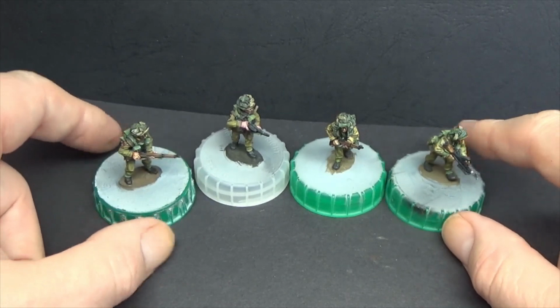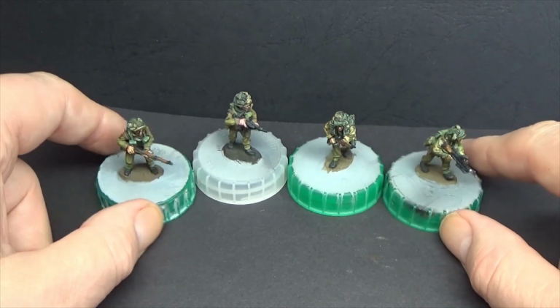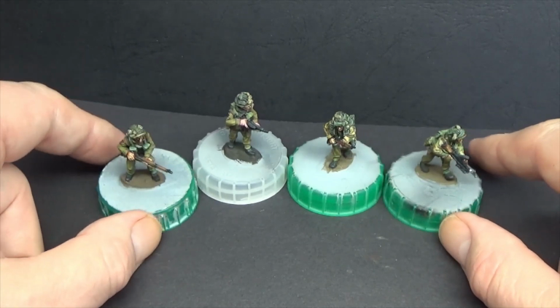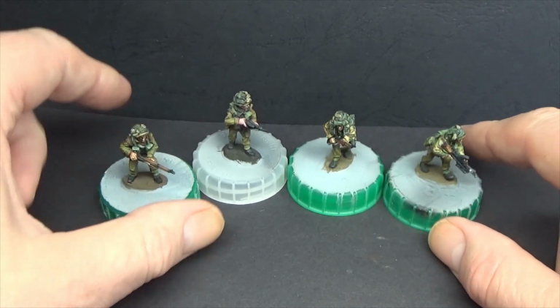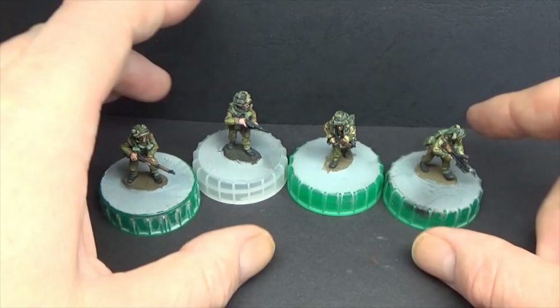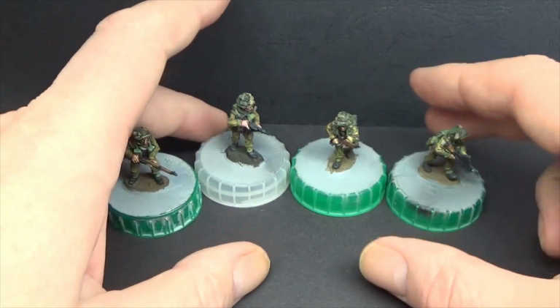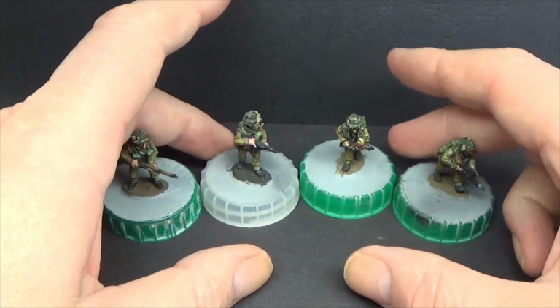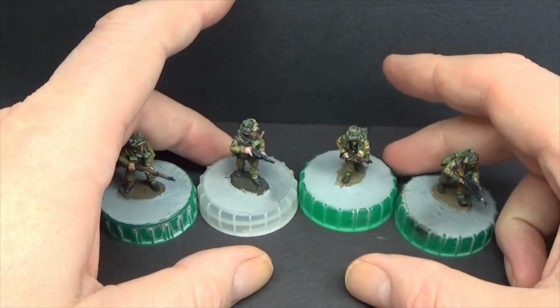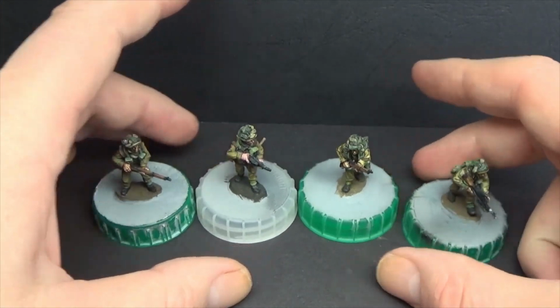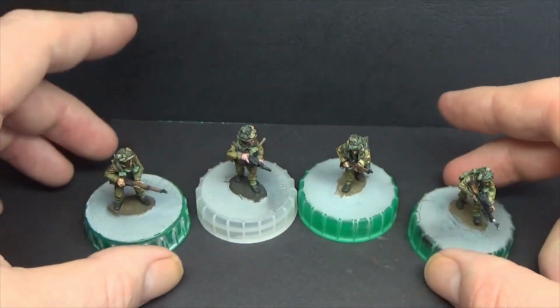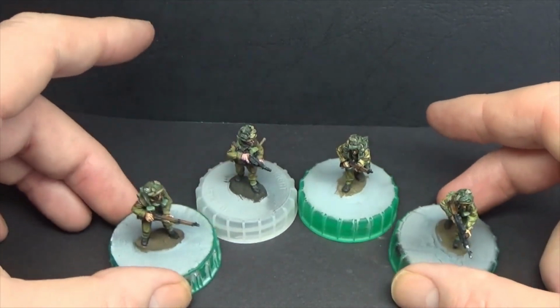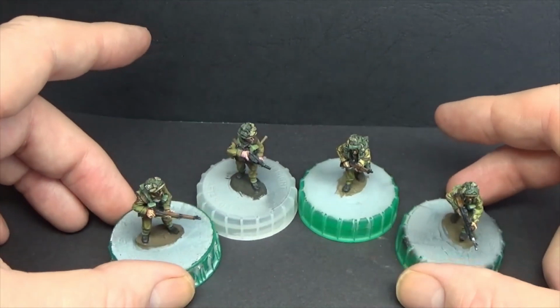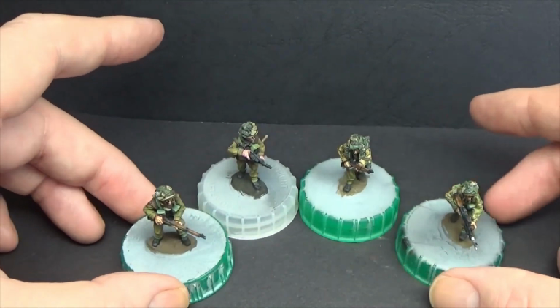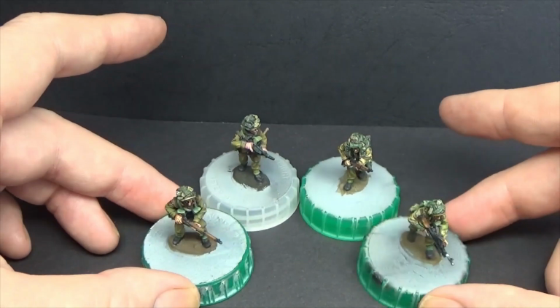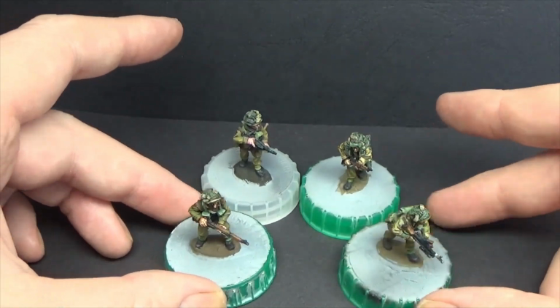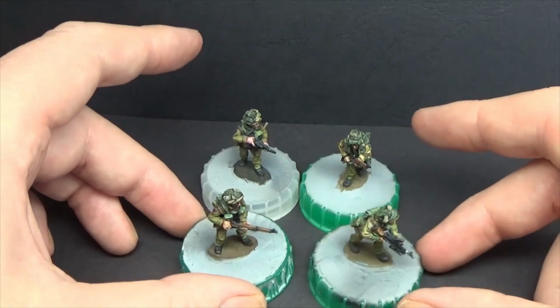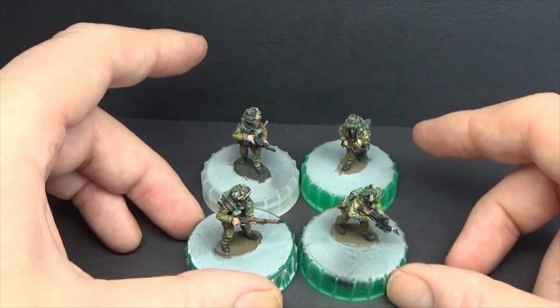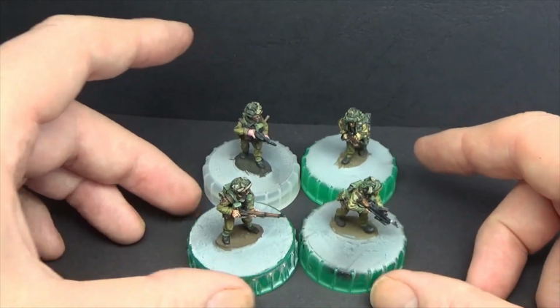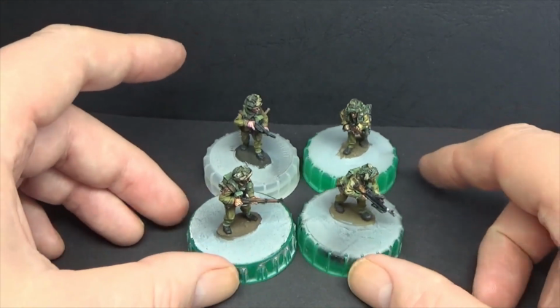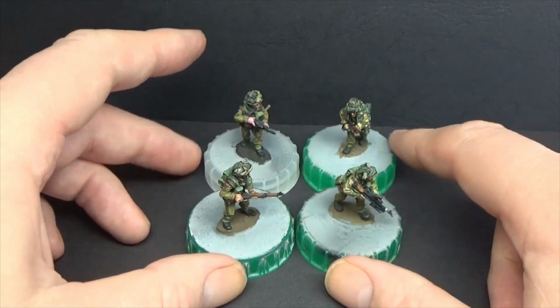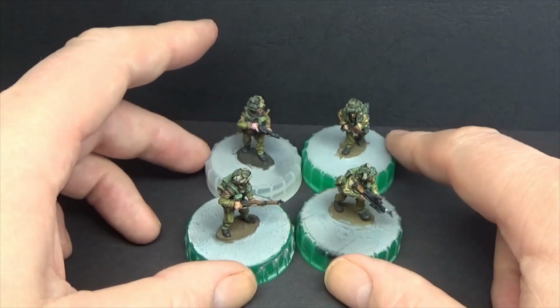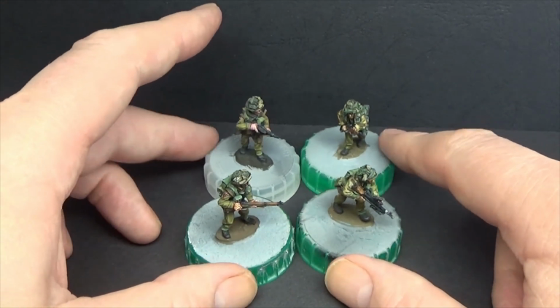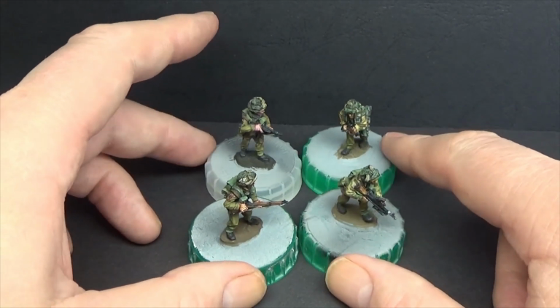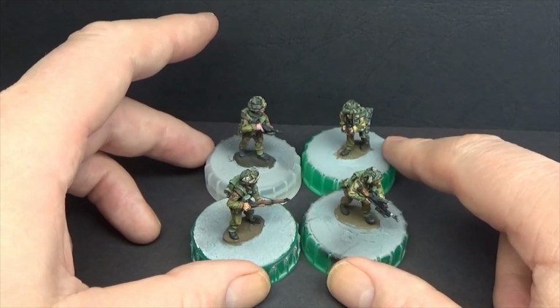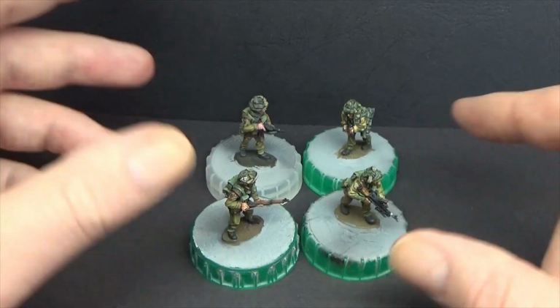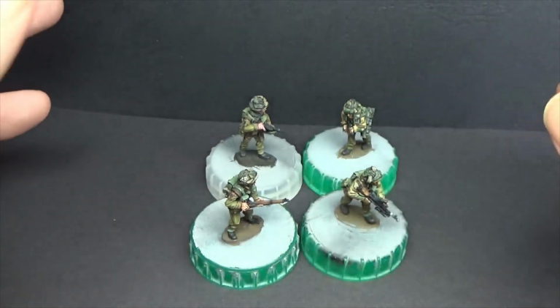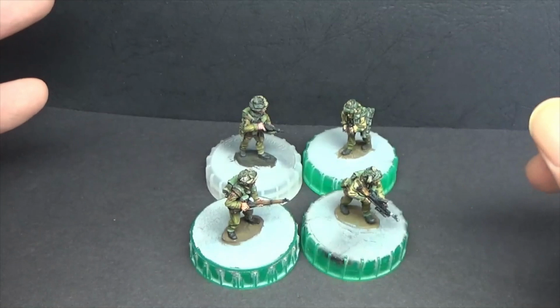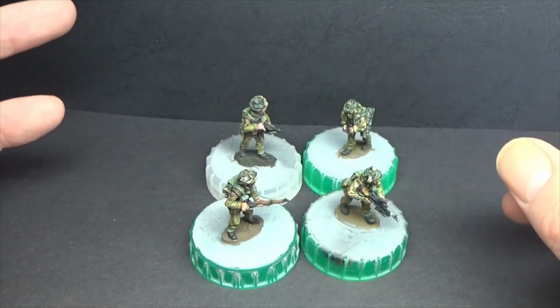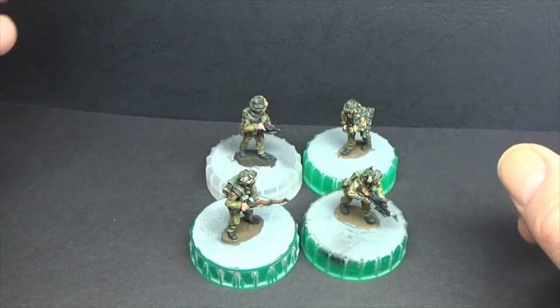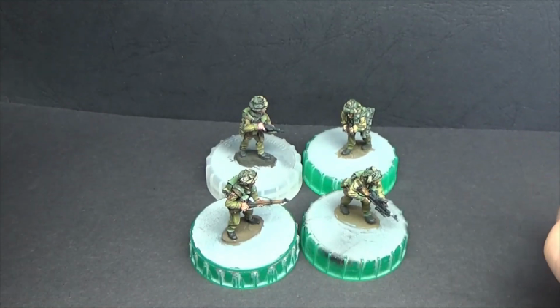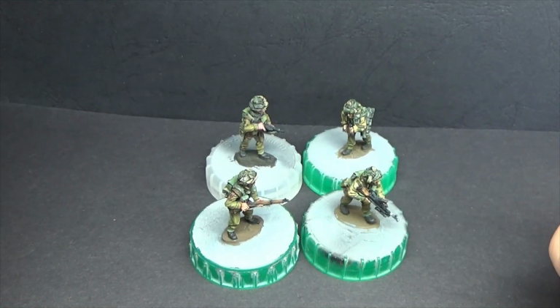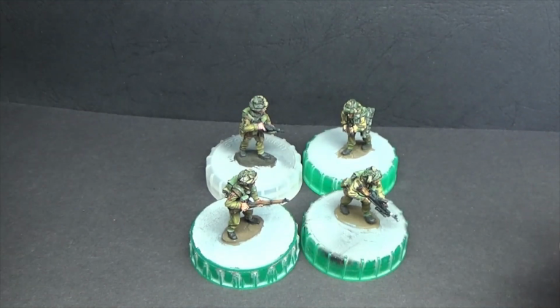Thank you very much for stopping by and taking a look. I know I'm chucking up a lot of these, but I've been enjoying it. Sometimes you get a set of figures that are just really nice to paint.